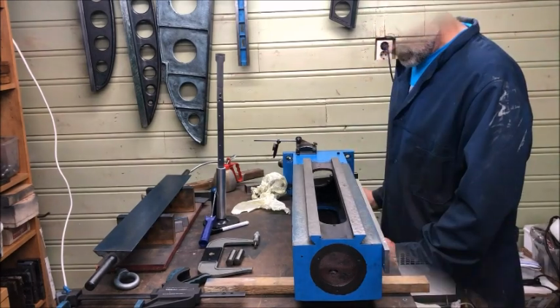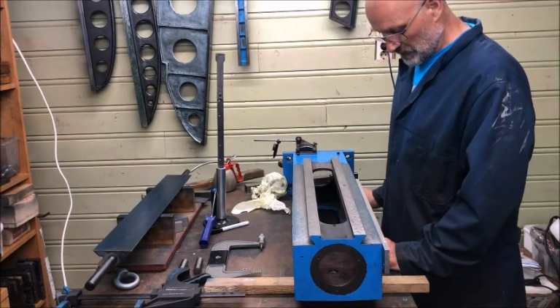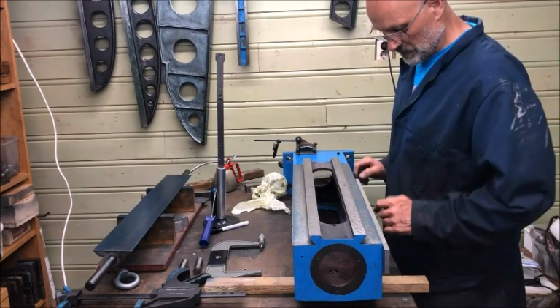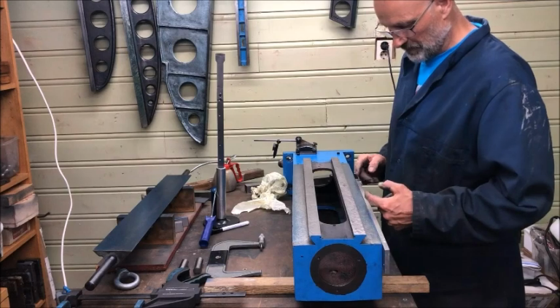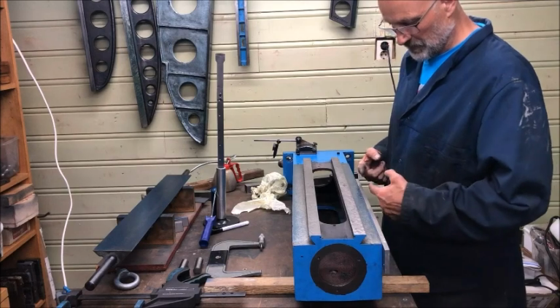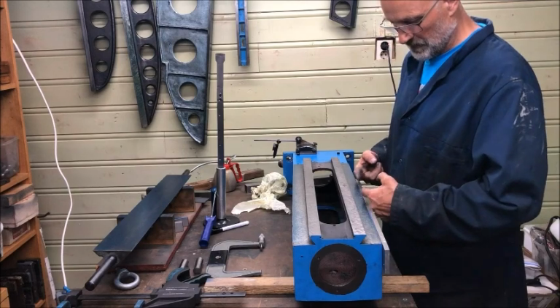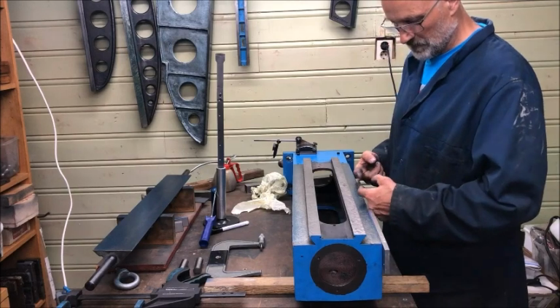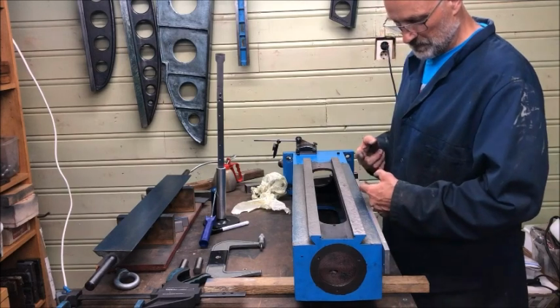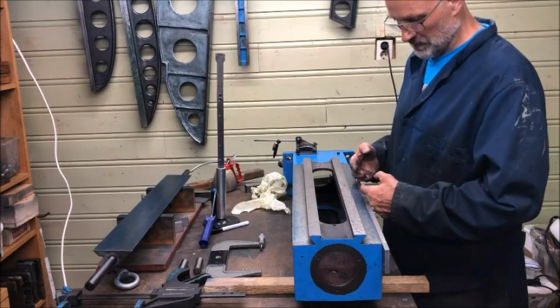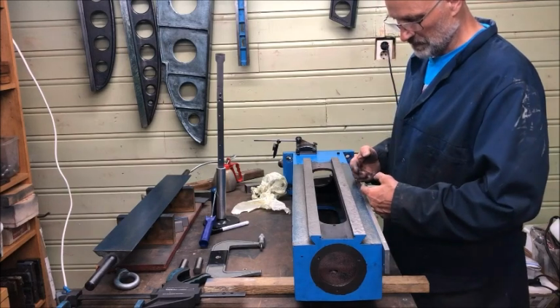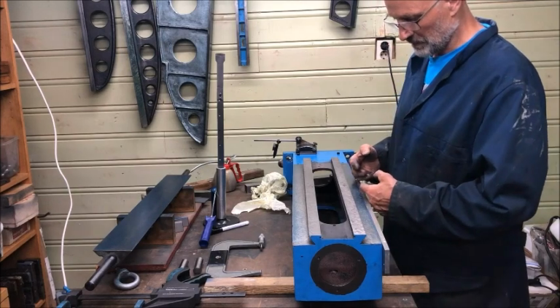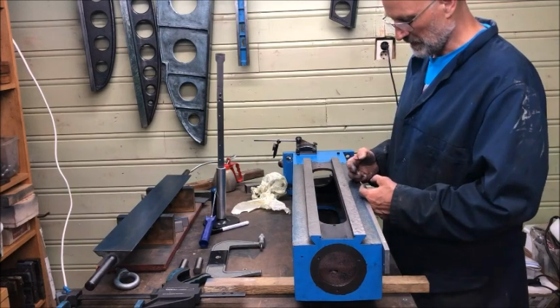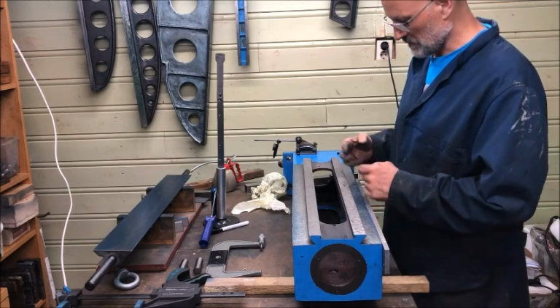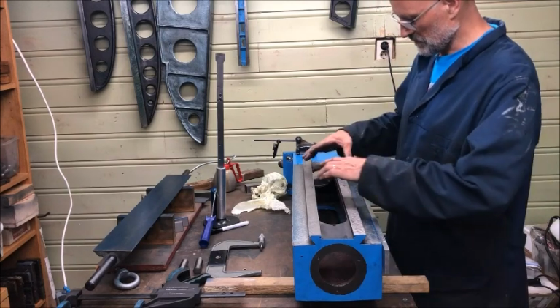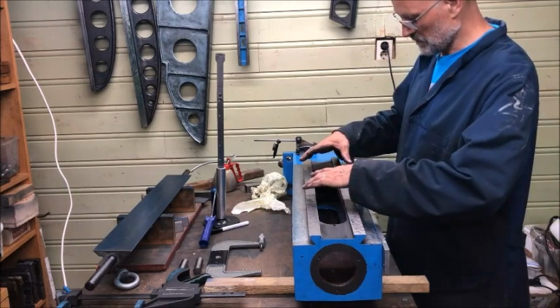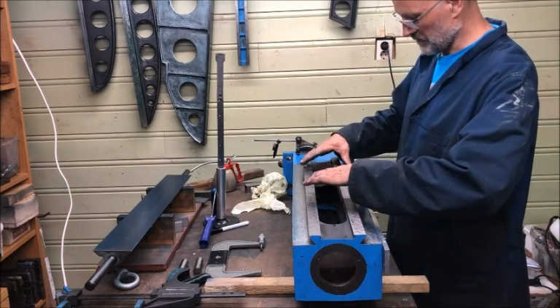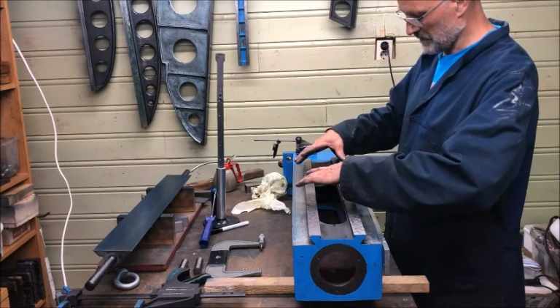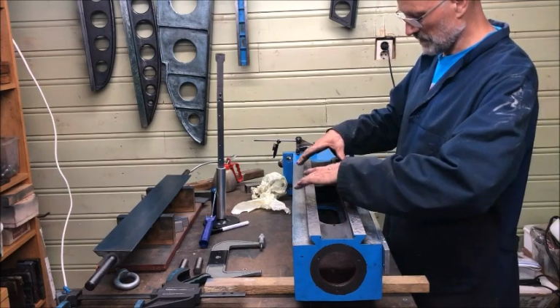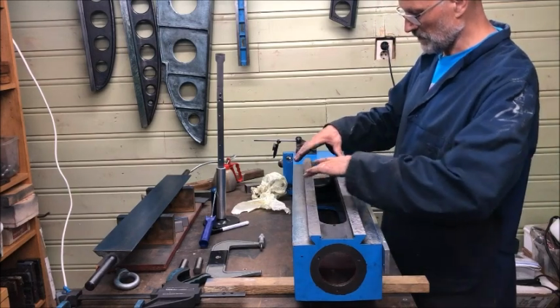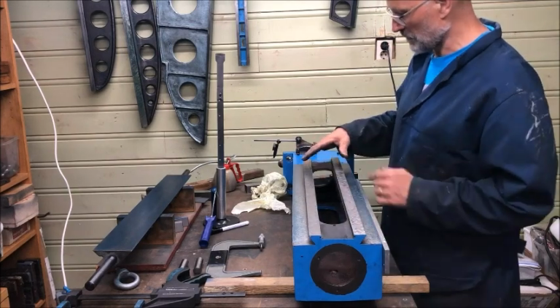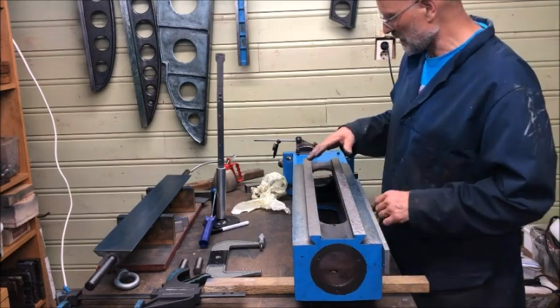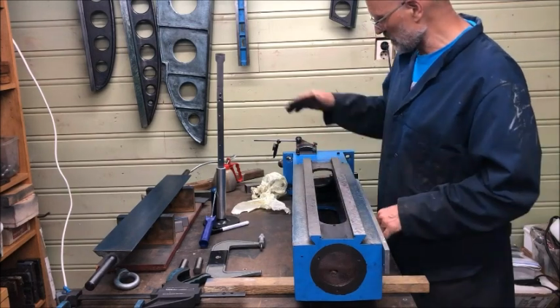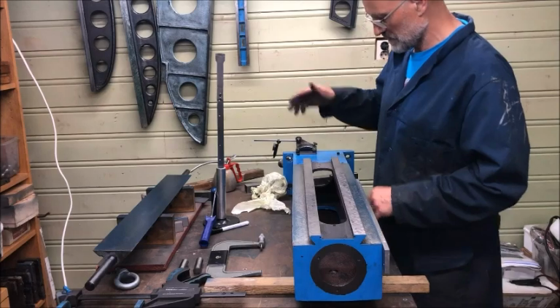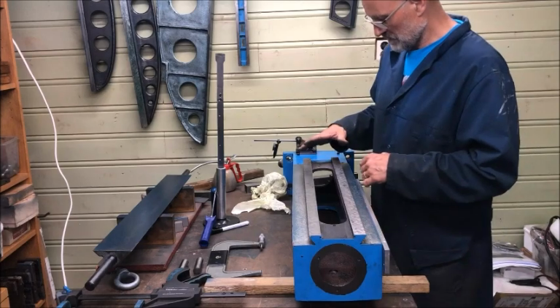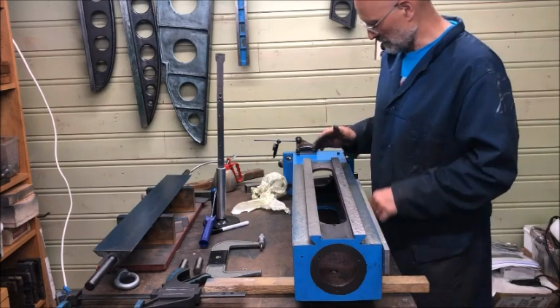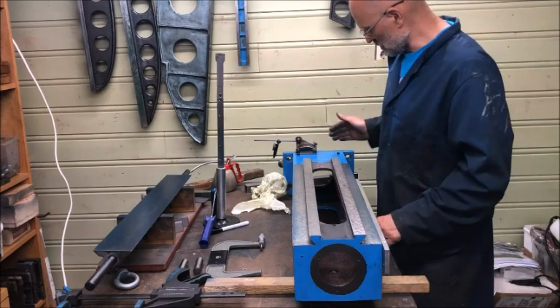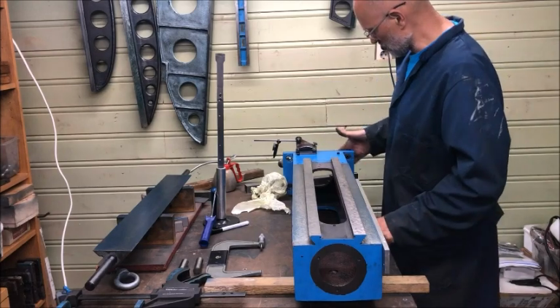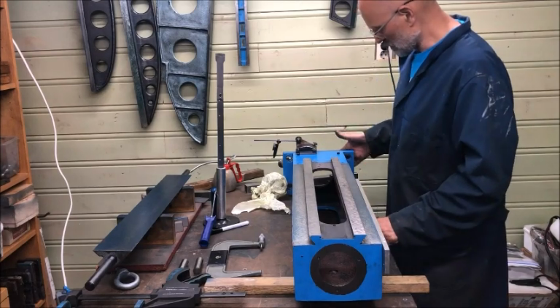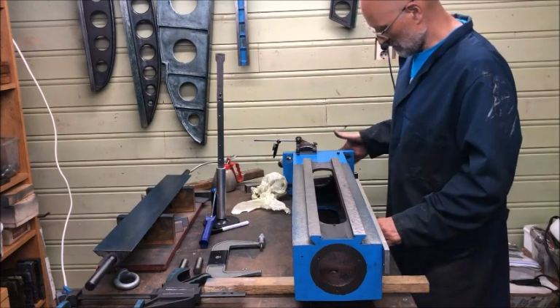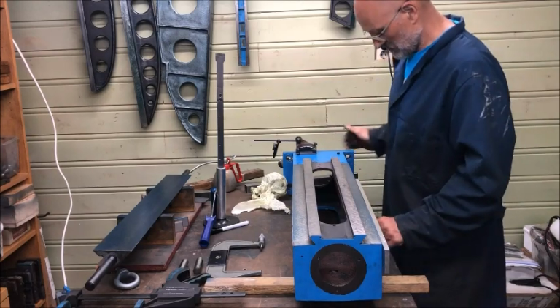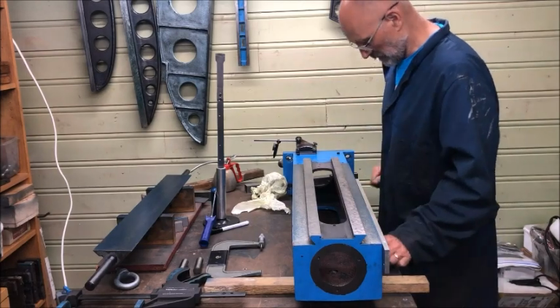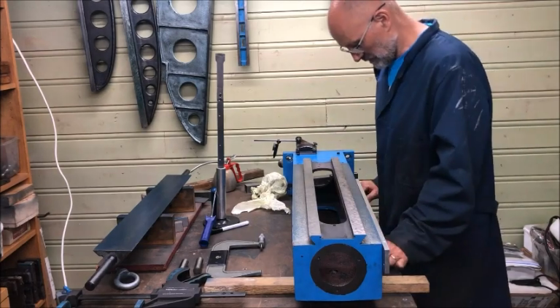So this is done, of course, in preparation to flip this around on the parallels, to measure the end here.